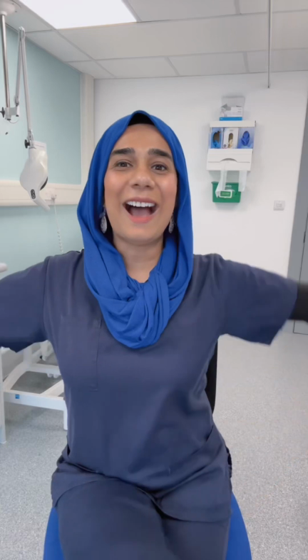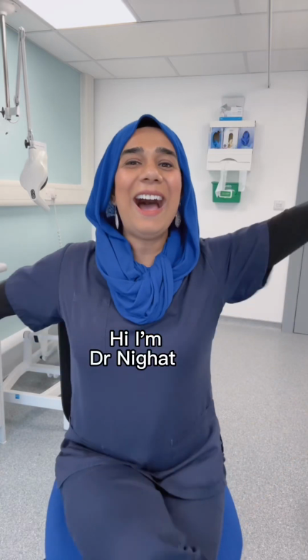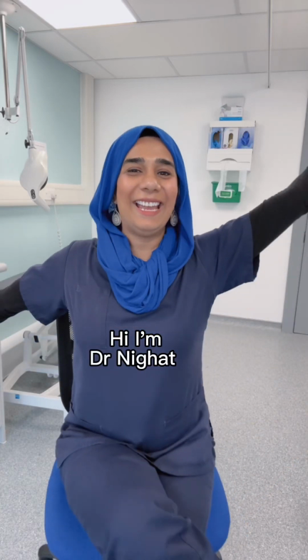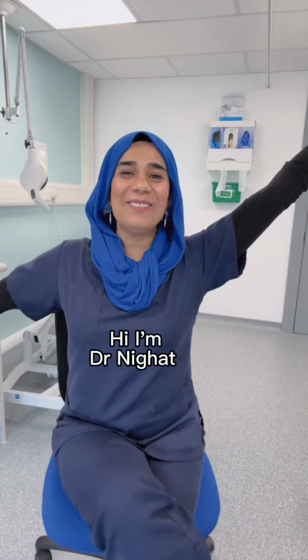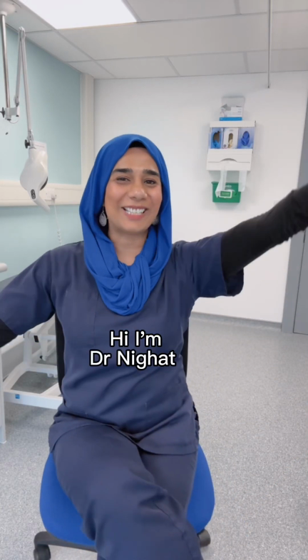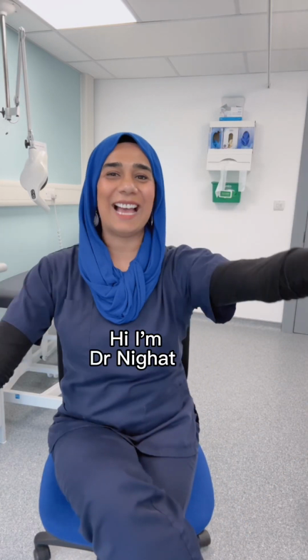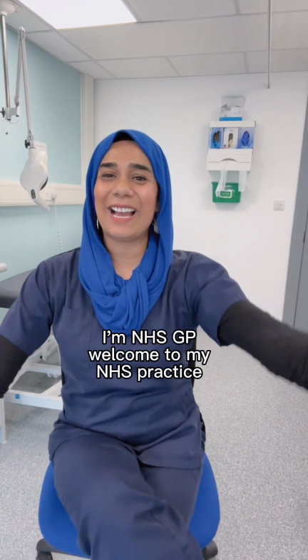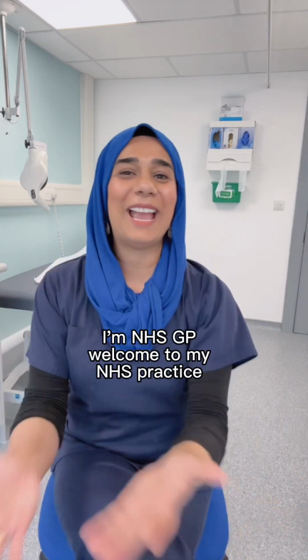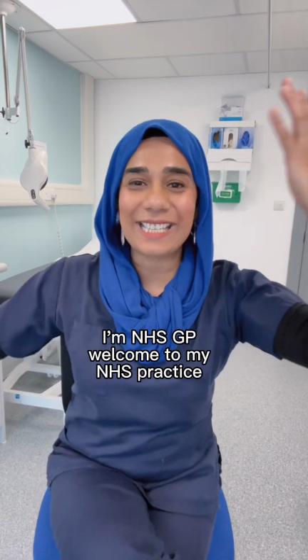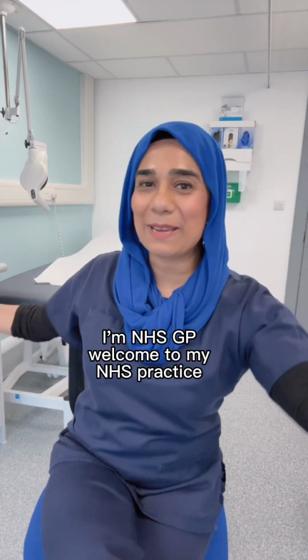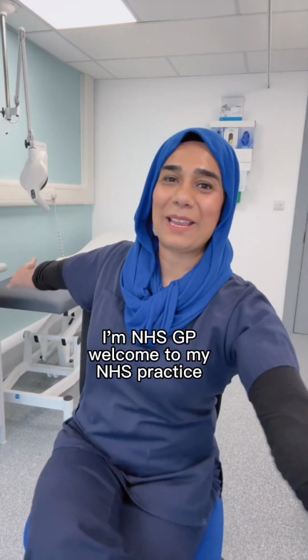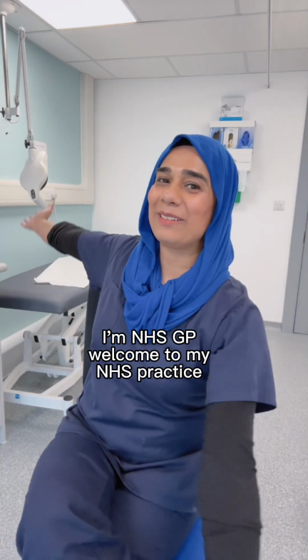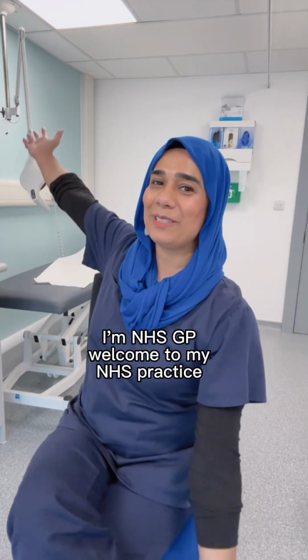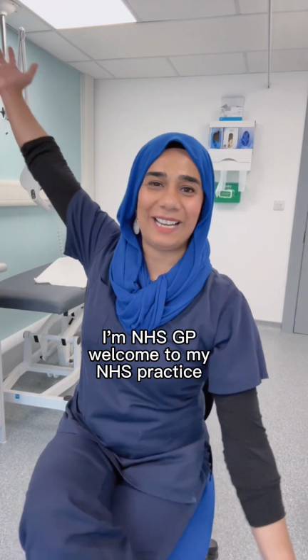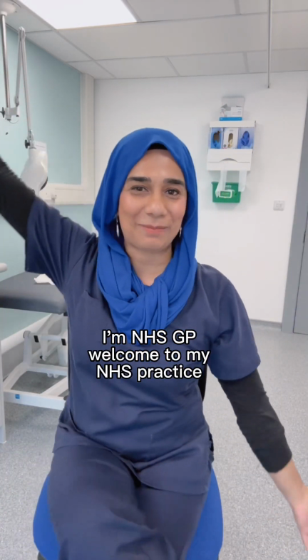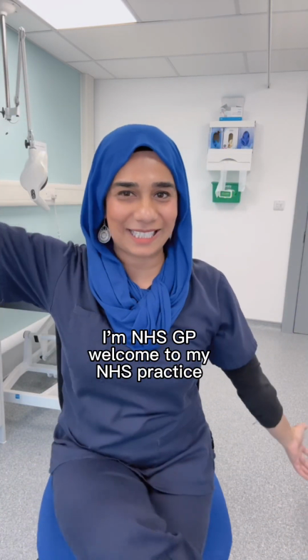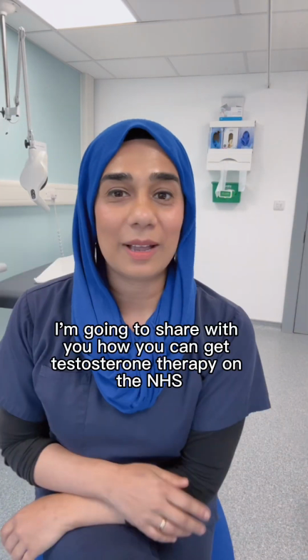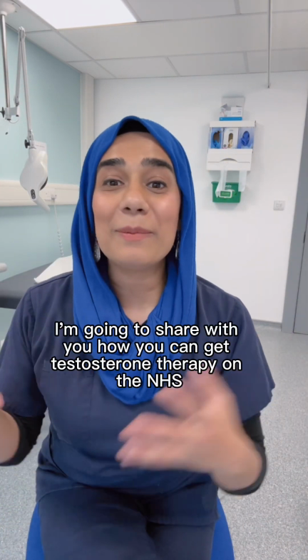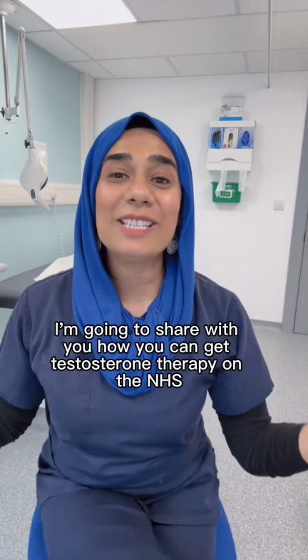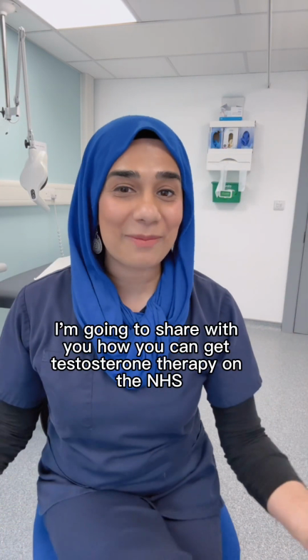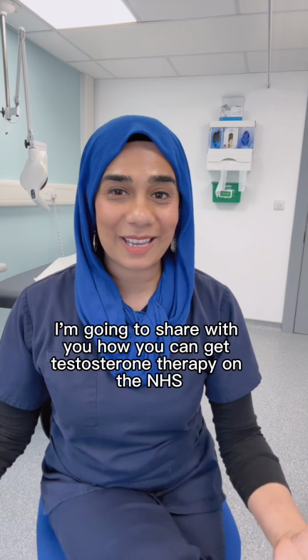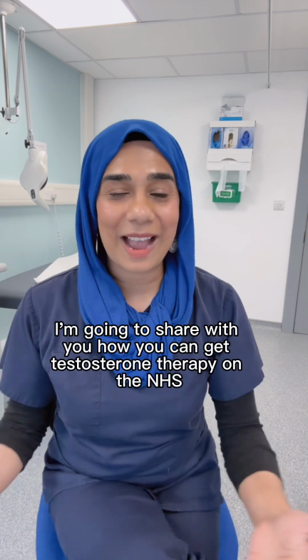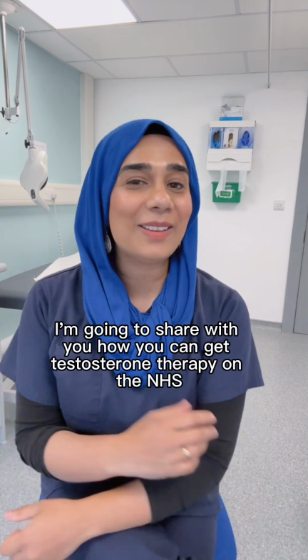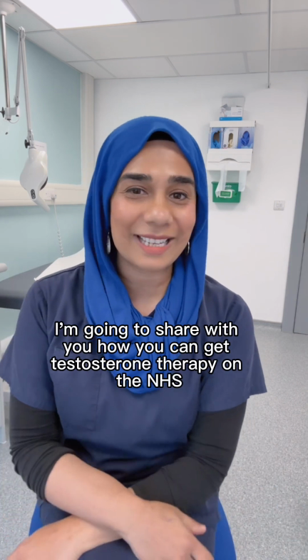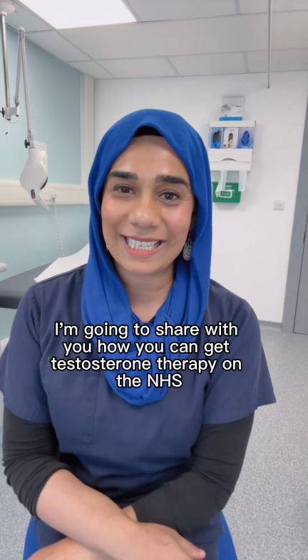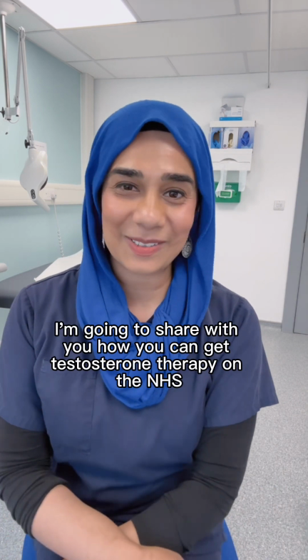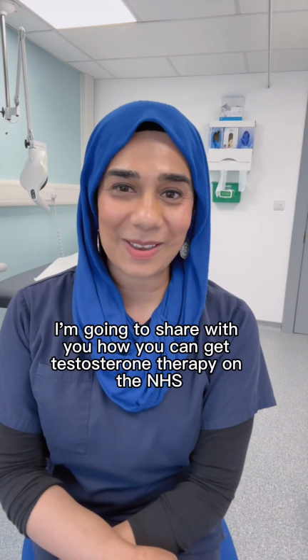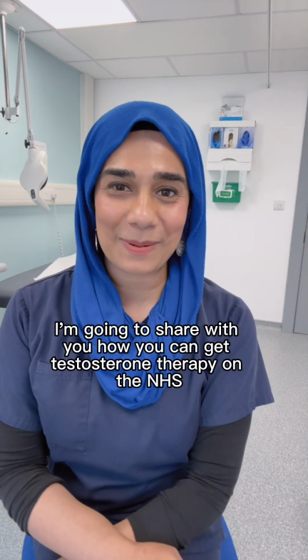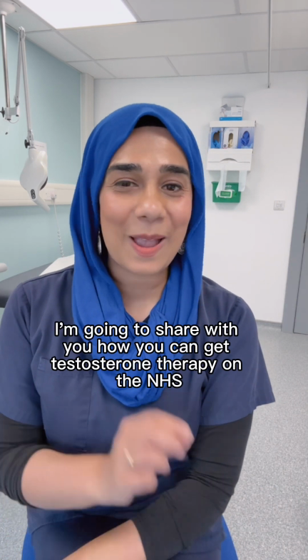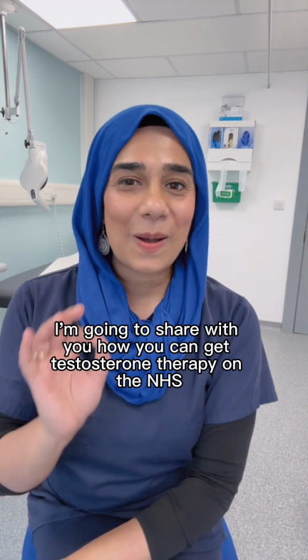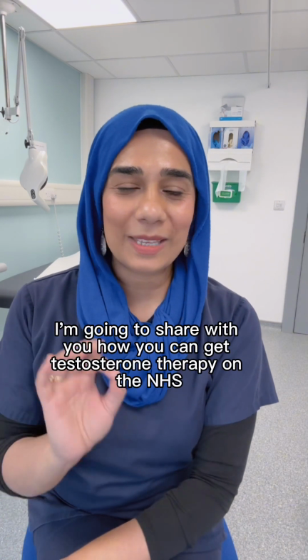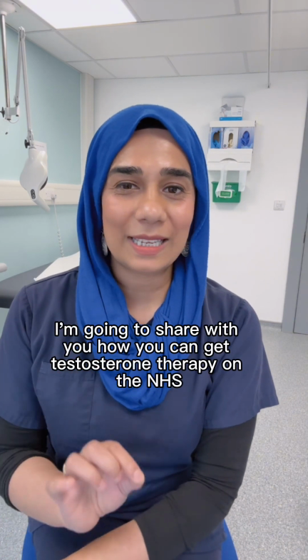Hi, I'm Dr. Nagat. I'm an NHS GP. Welcome to NHS Factors. I'm going to share with you how you can get testosterone therapy on the NHS.